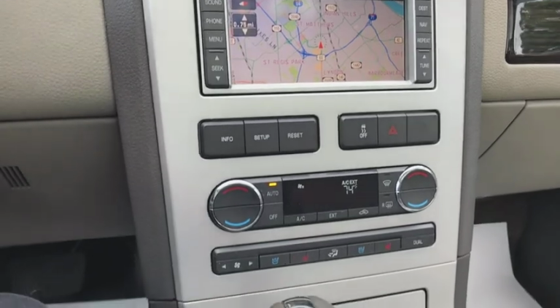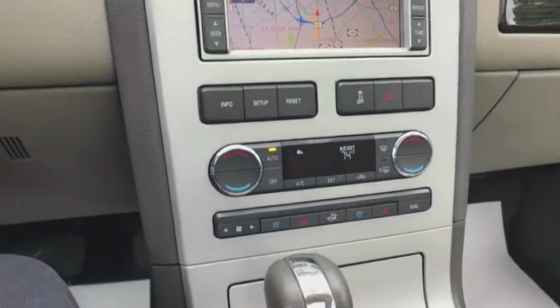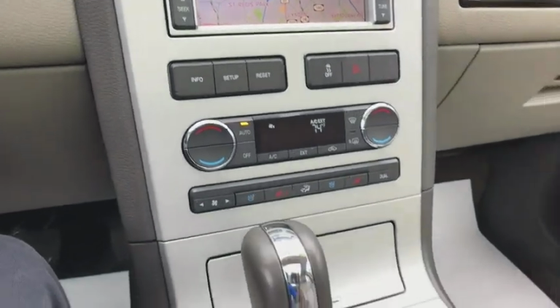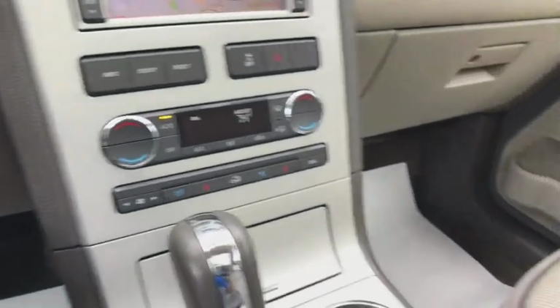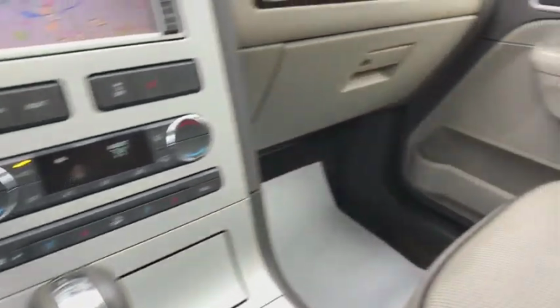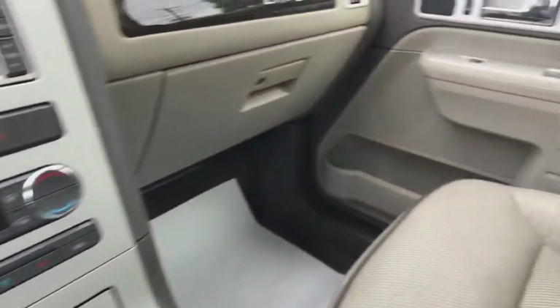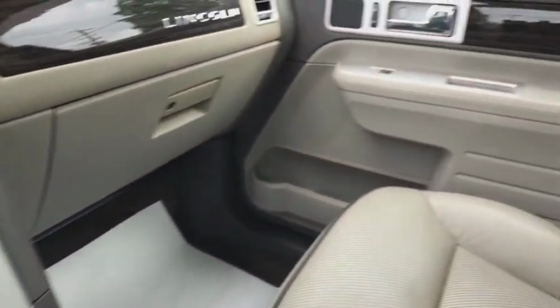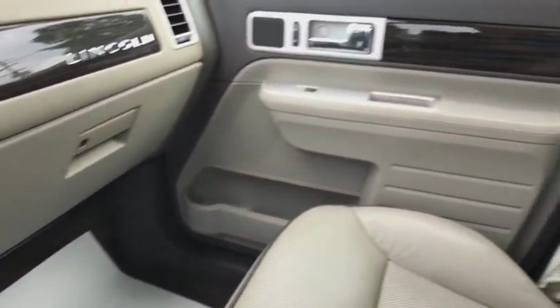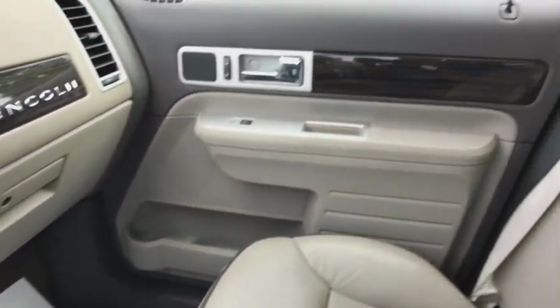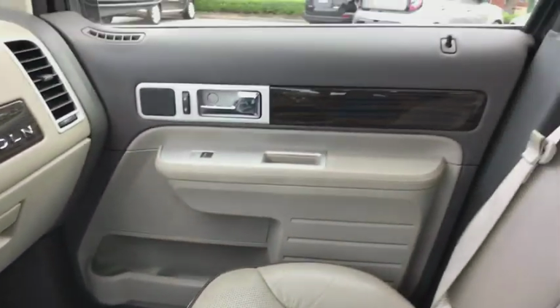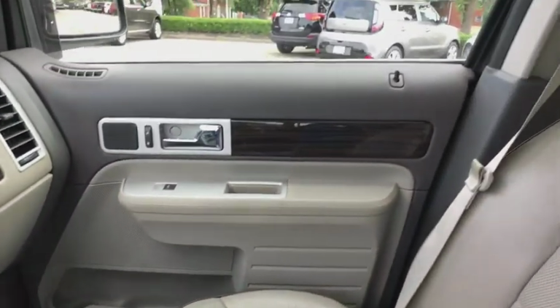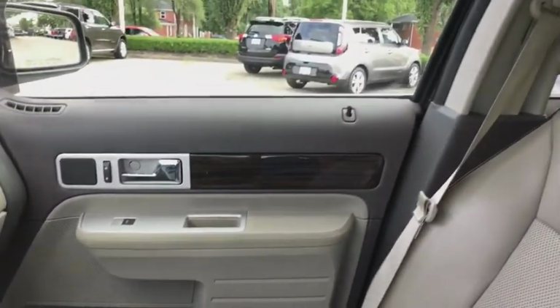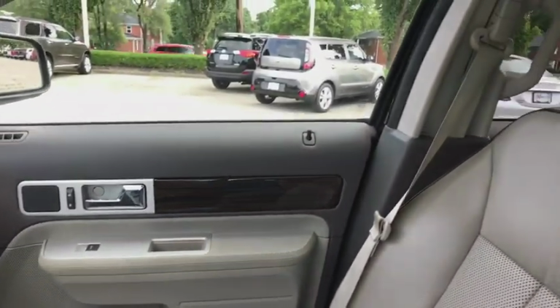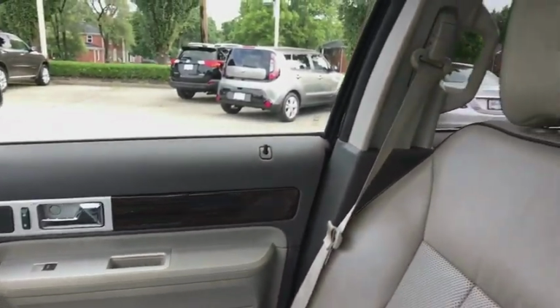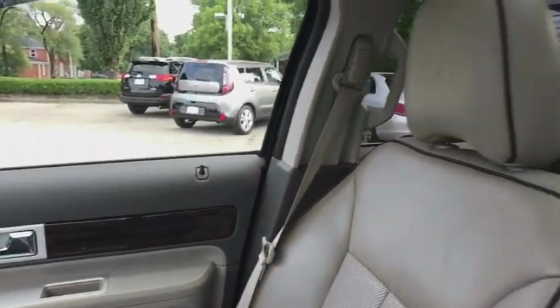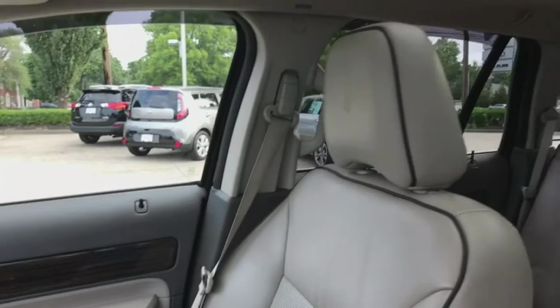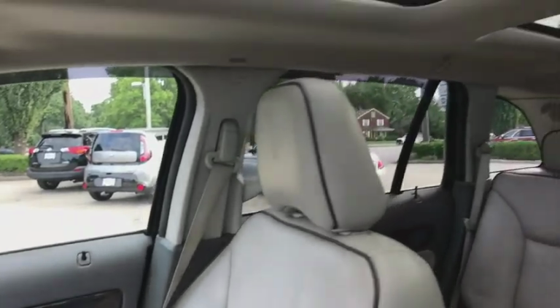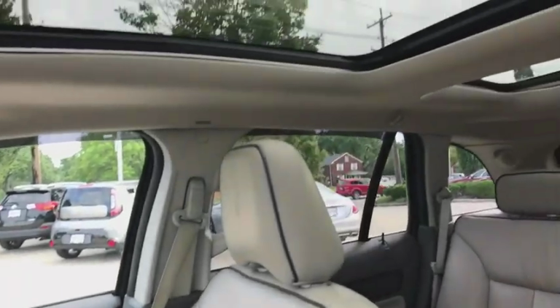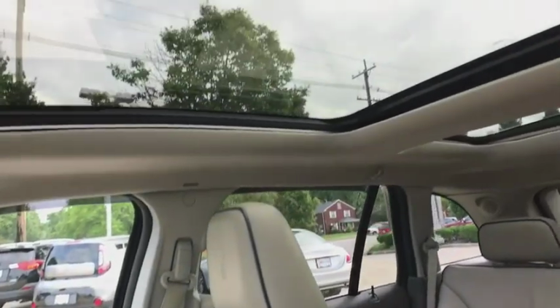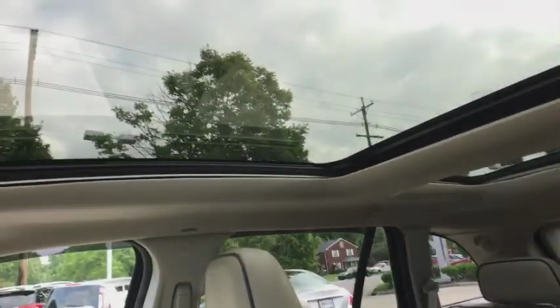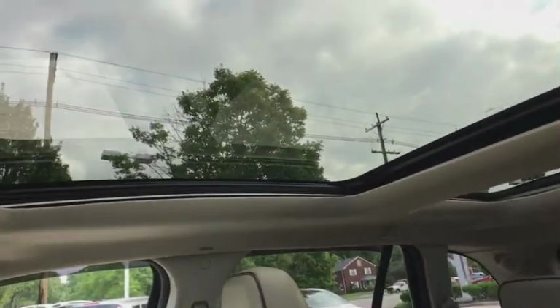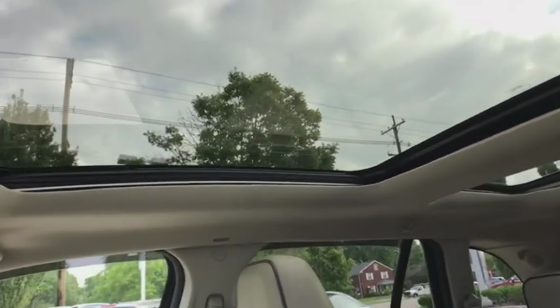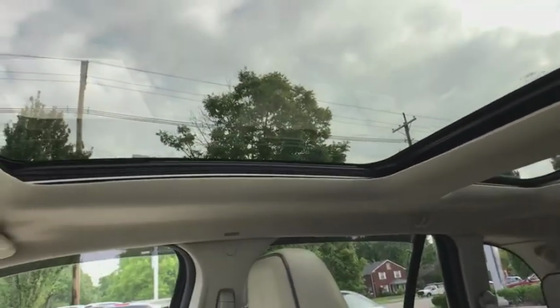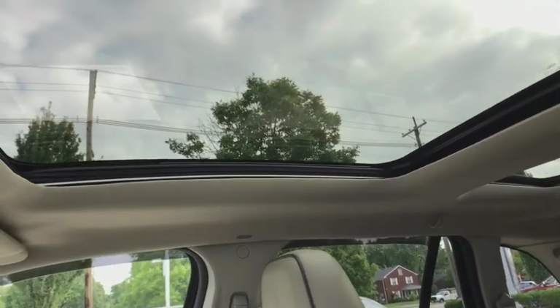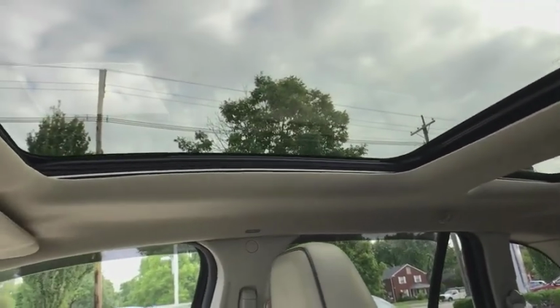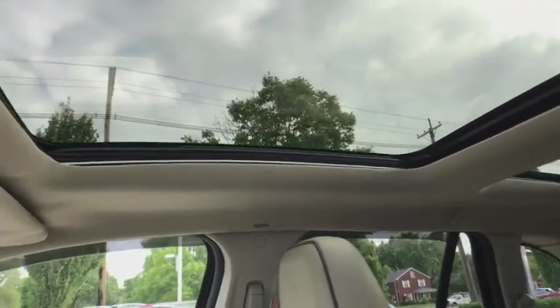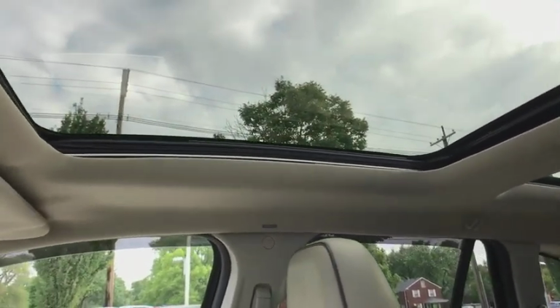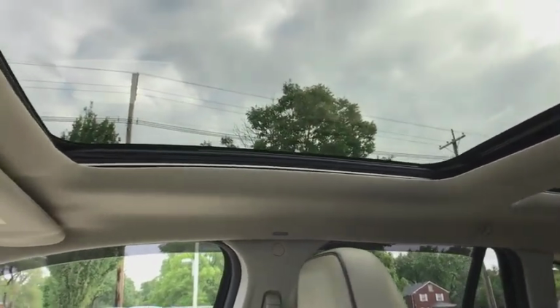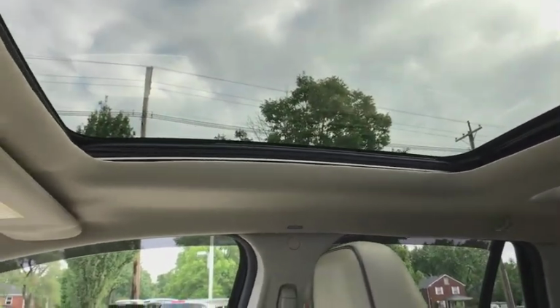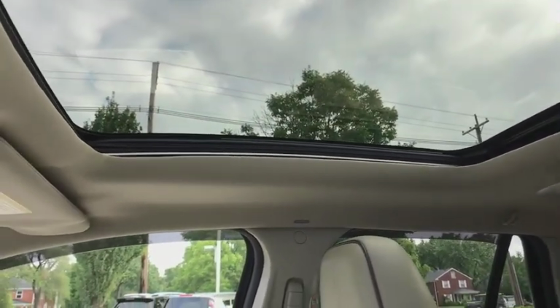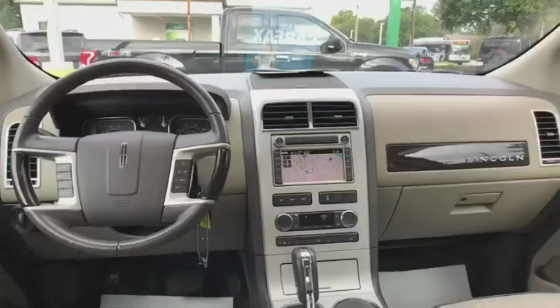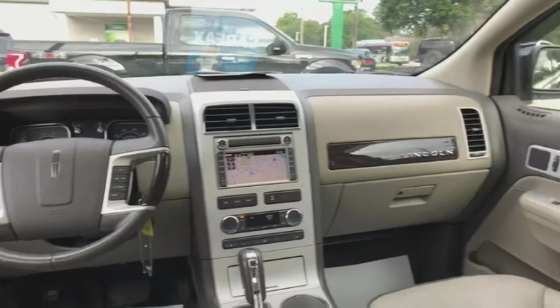Universal garage door opener, electronic stability control, rear window defroster, security system, compass, trip computer, power windows, heated front seats, fog lights.